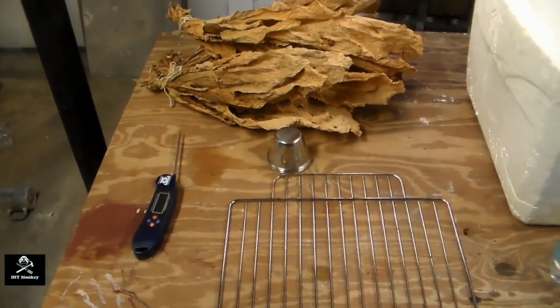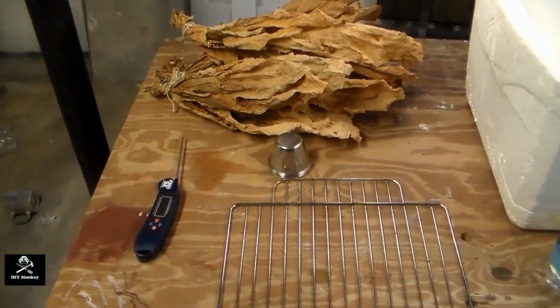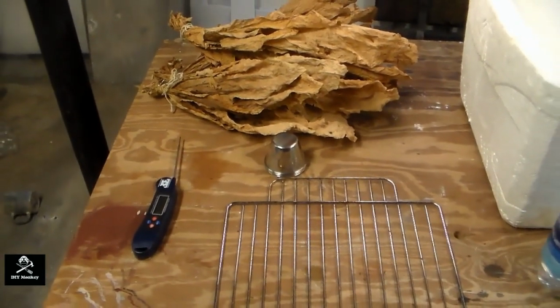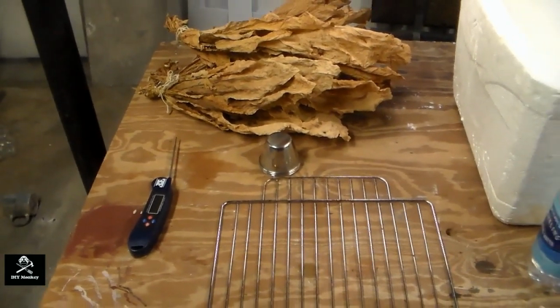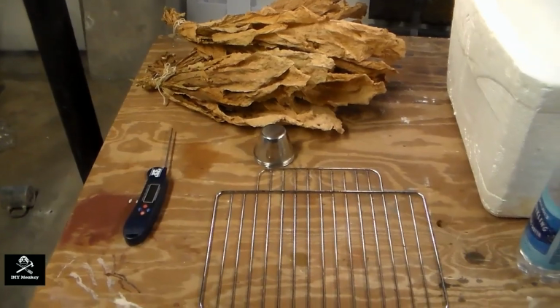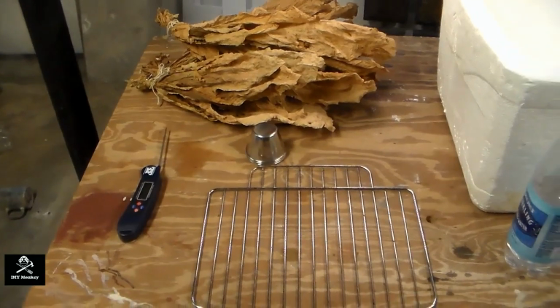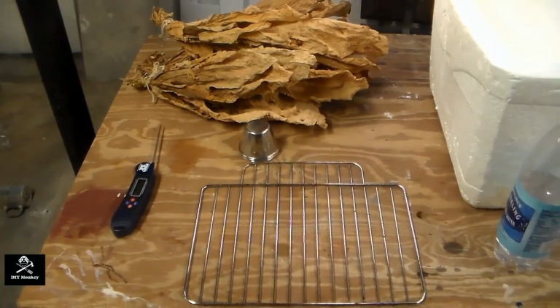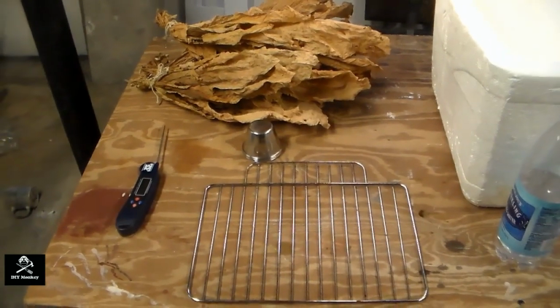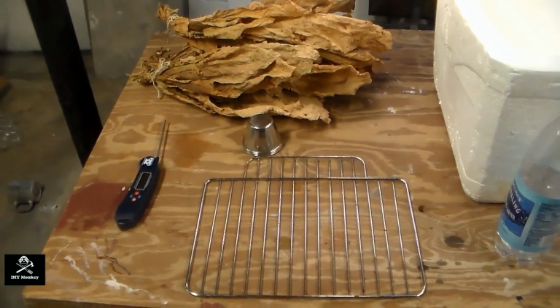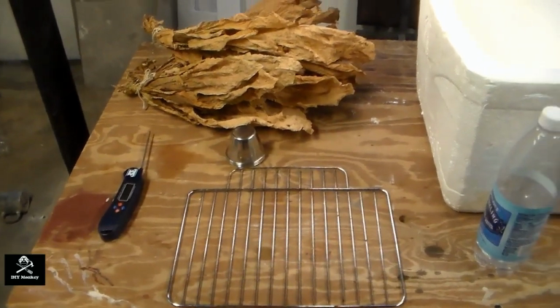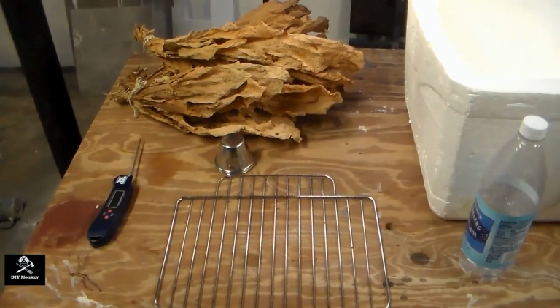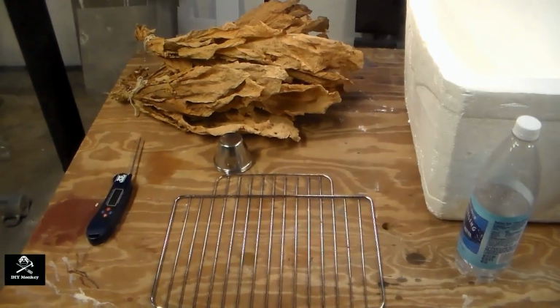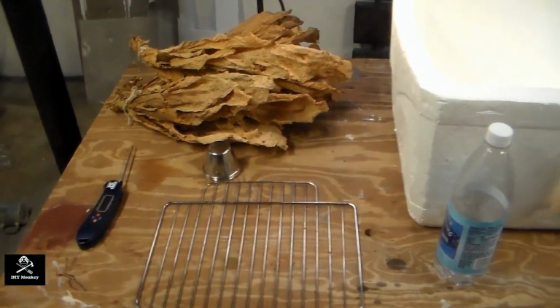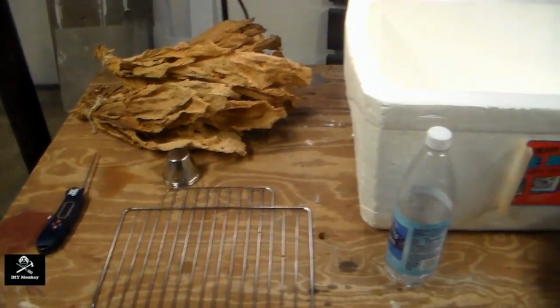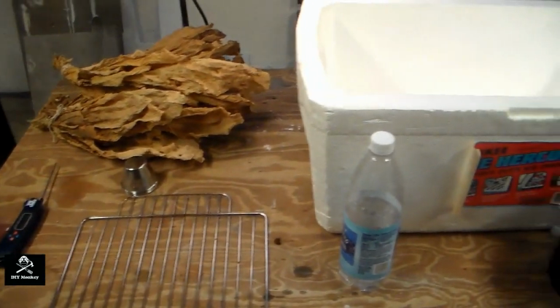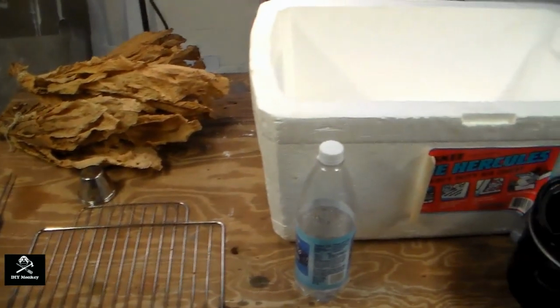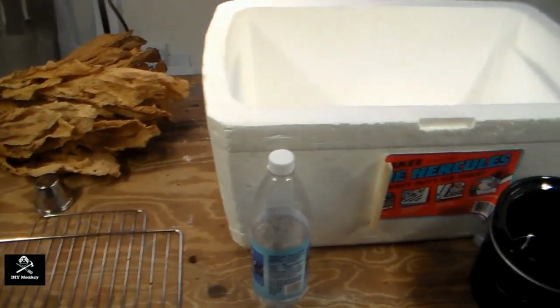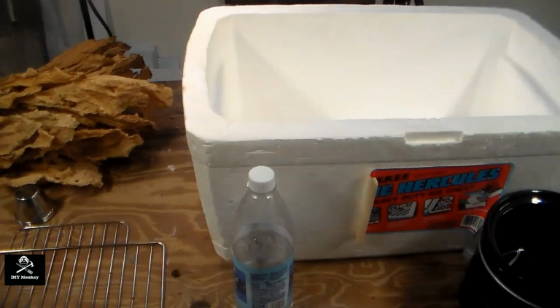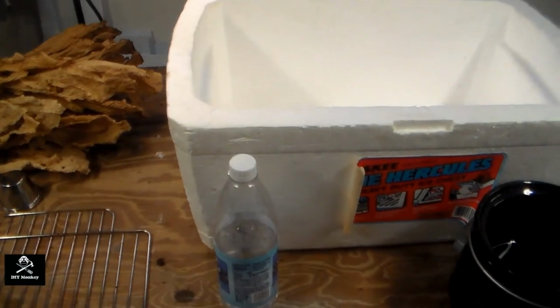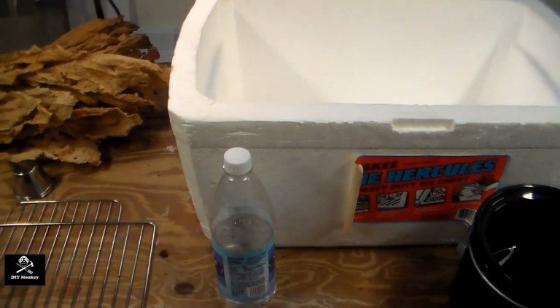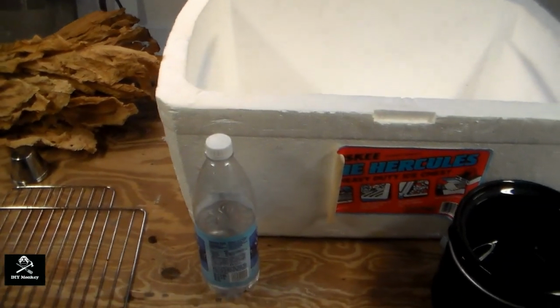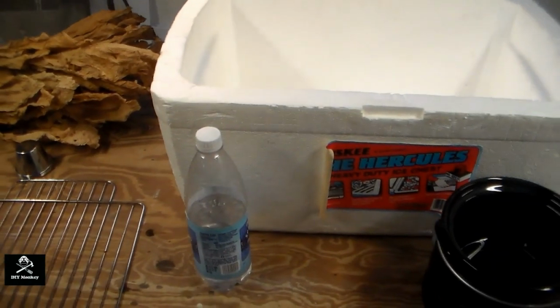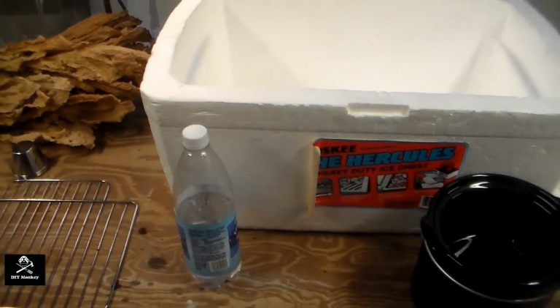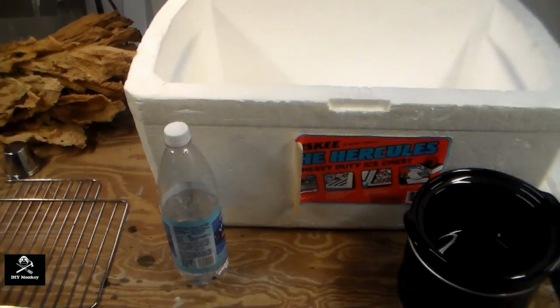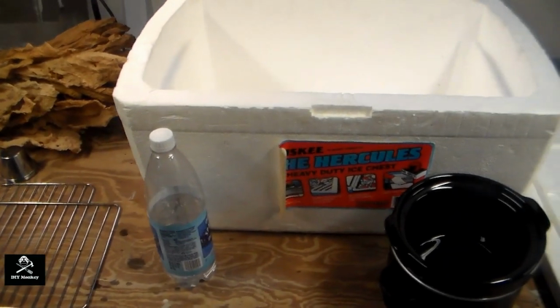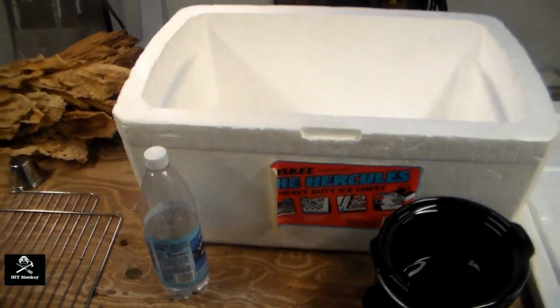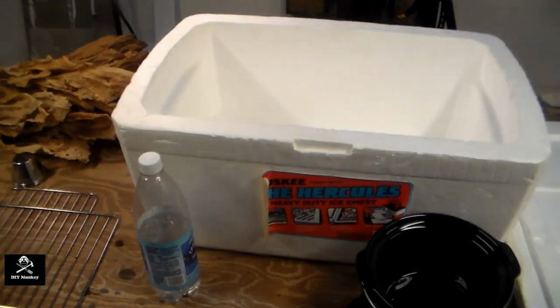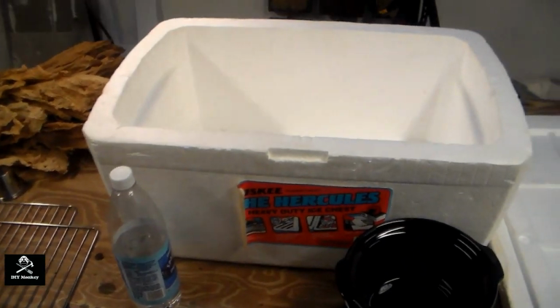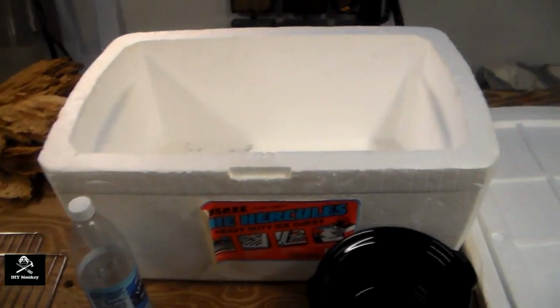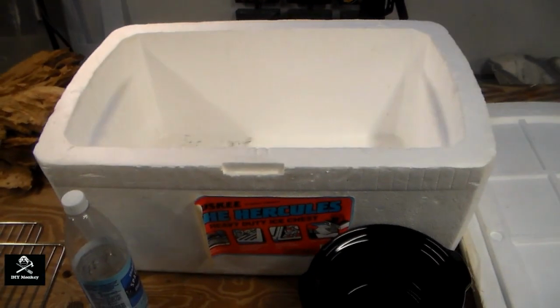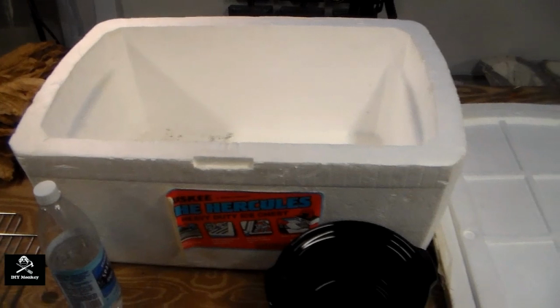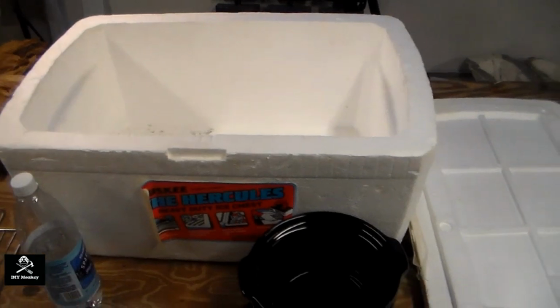Now to construct our fermenter, we need a wire rack to place the tobacco on, a digital thermometer, a really small crock pot with some purified water, and a large styrofoam cooler with a lid.